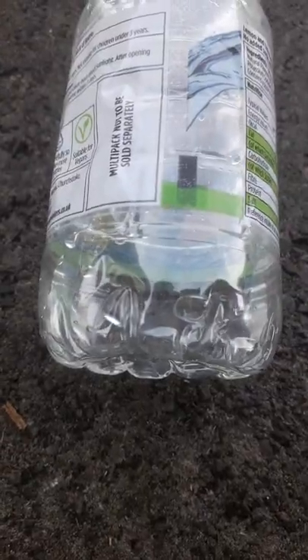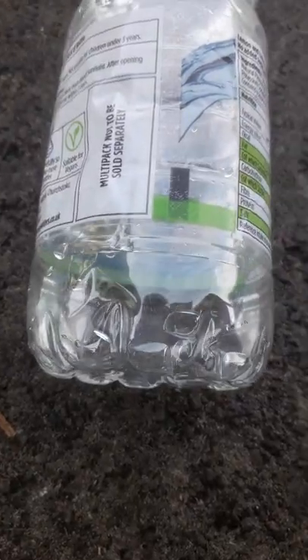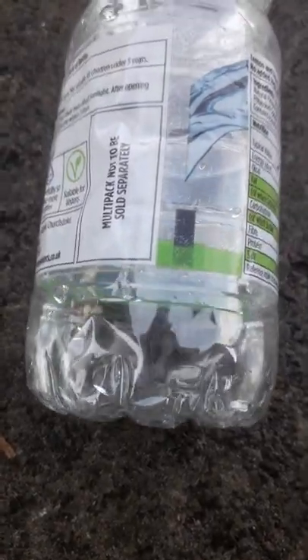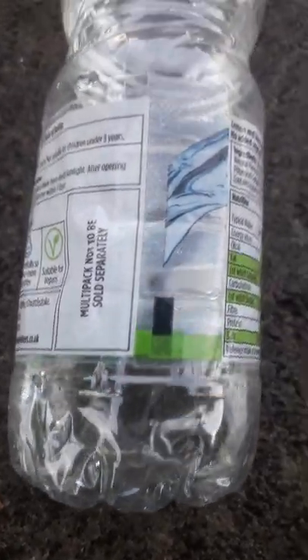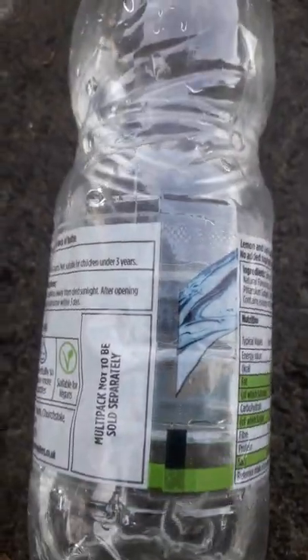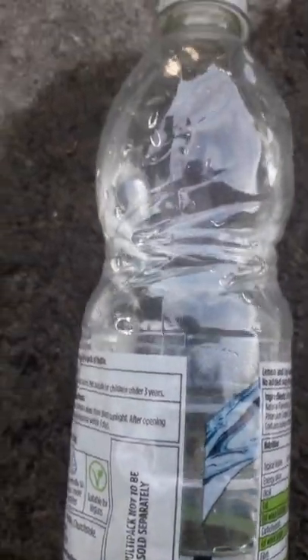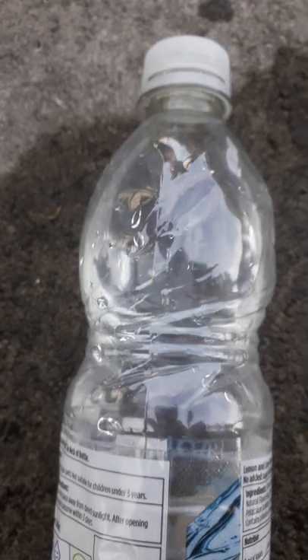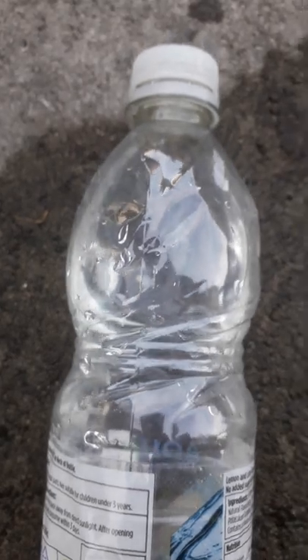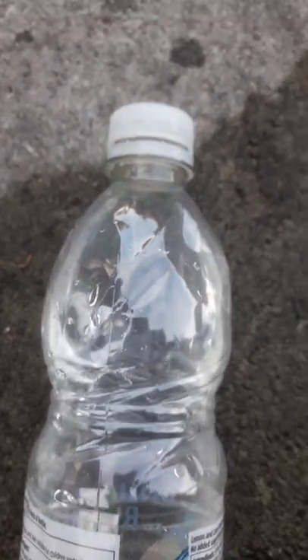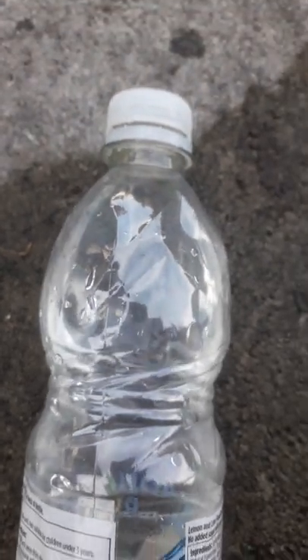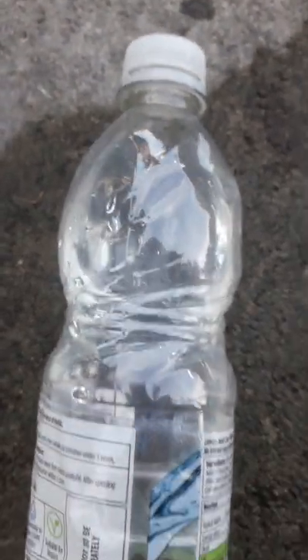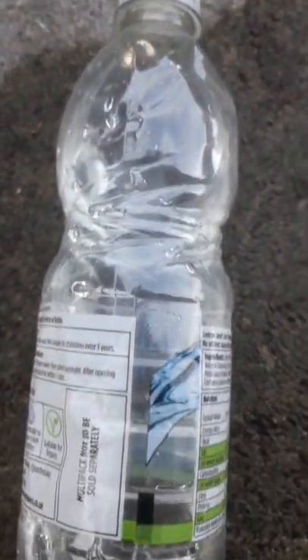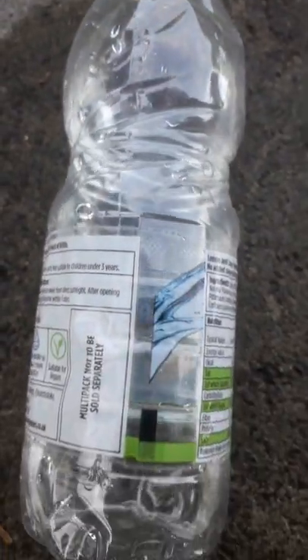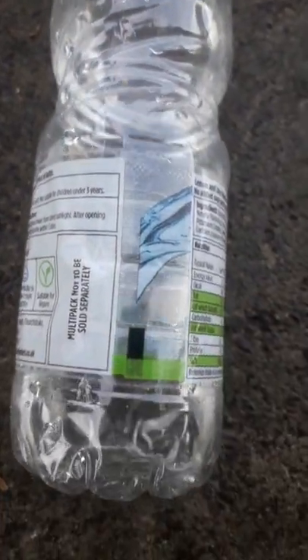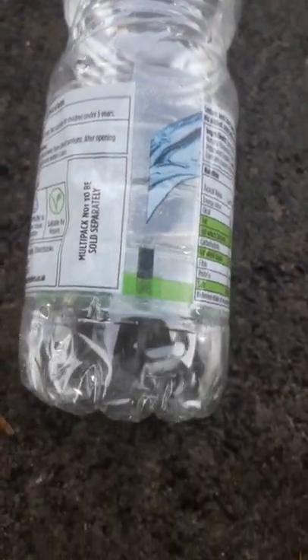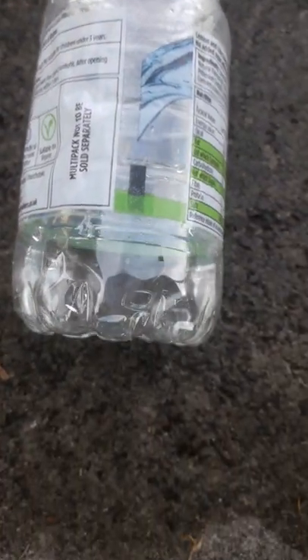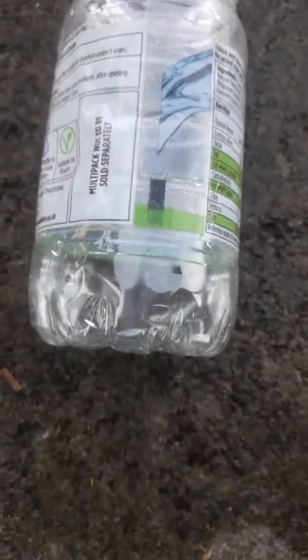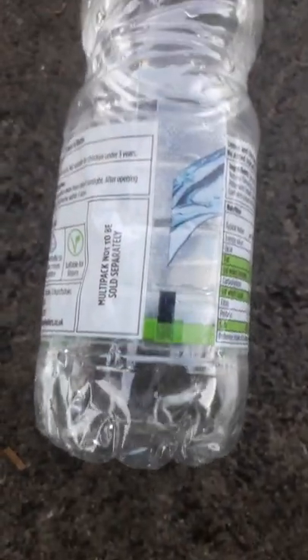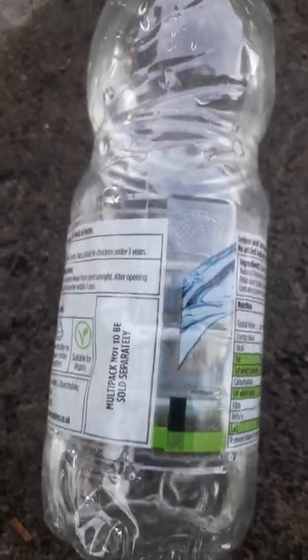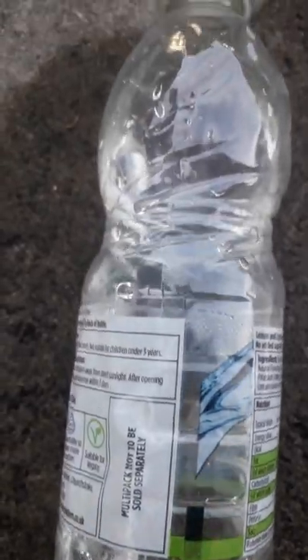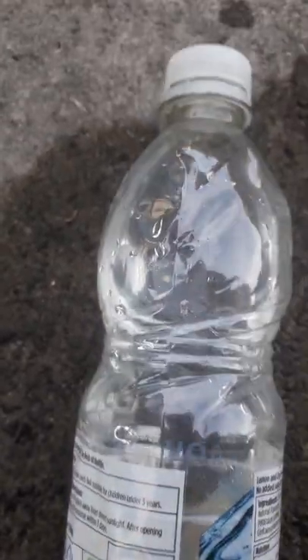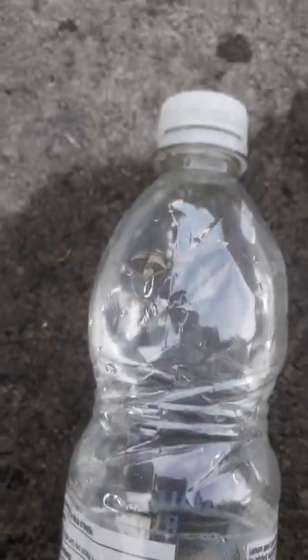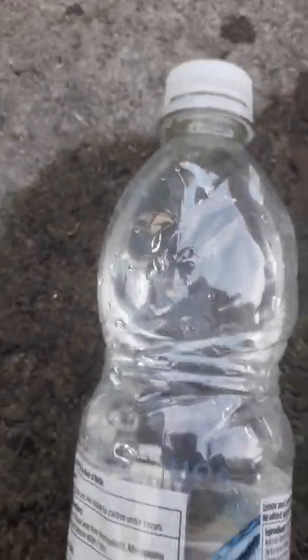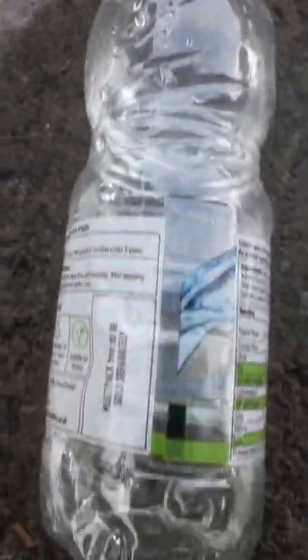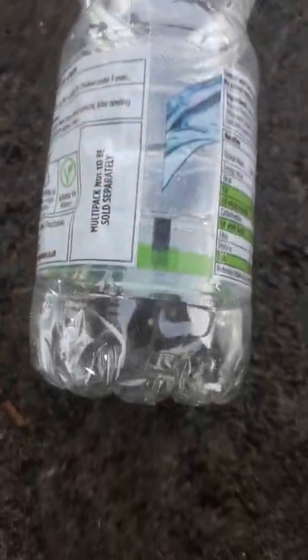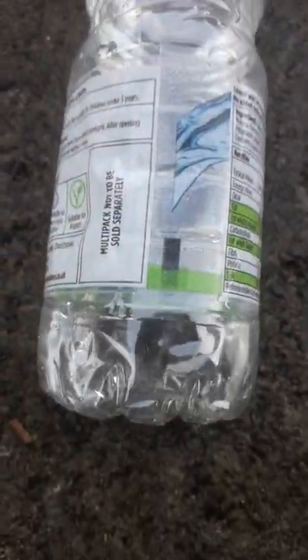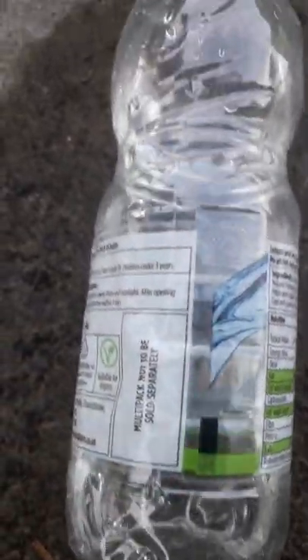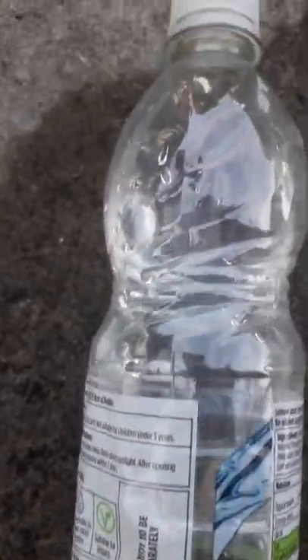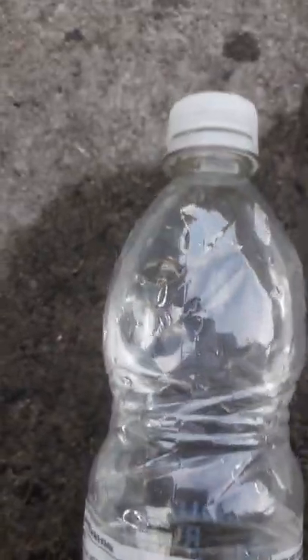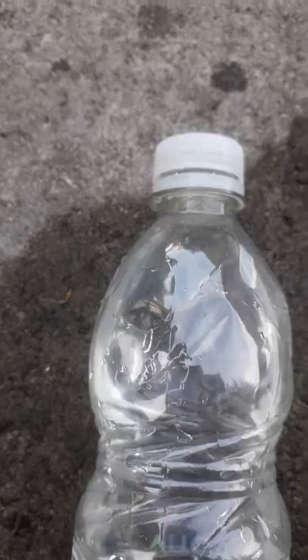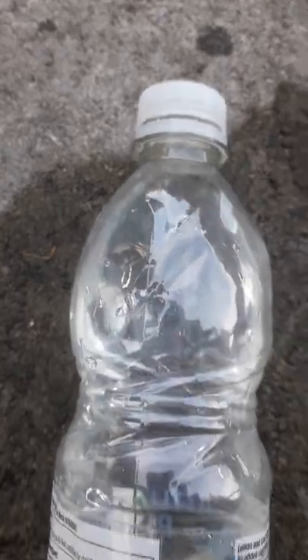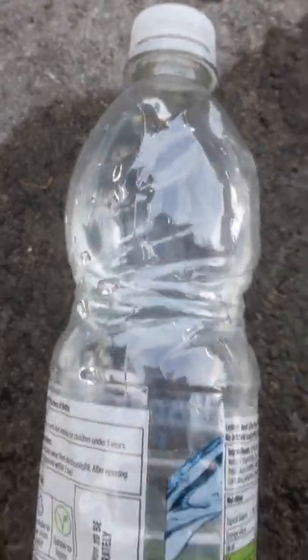Then you take a very average looking water bottle. You fill this water bottle up so that it then becomes extra storage for your water pistol.